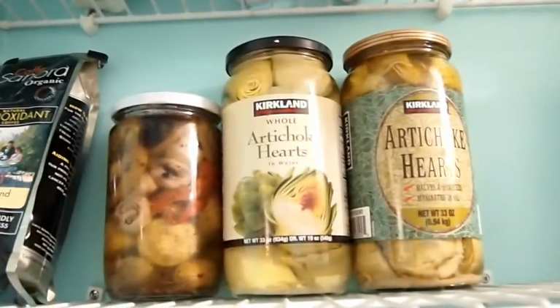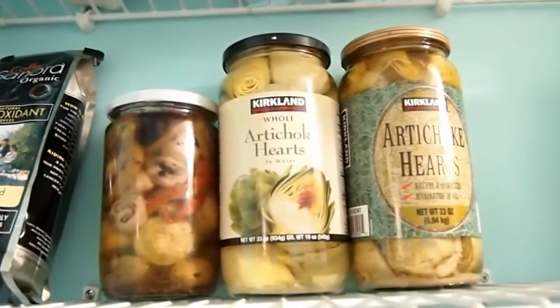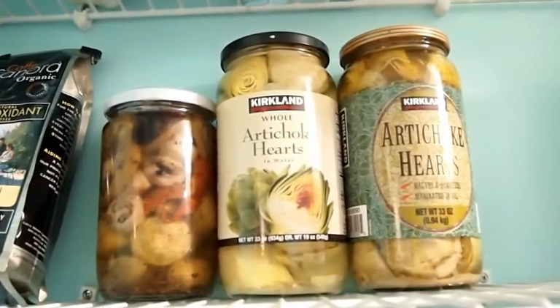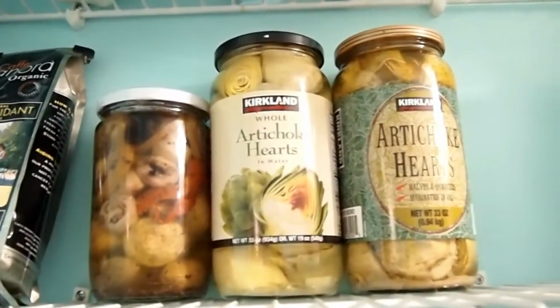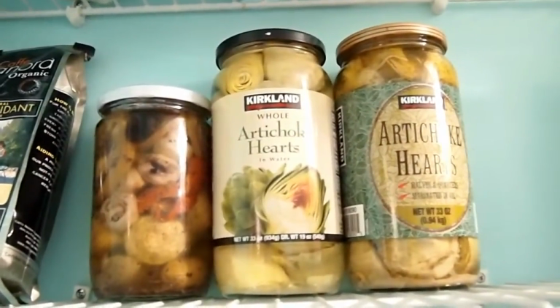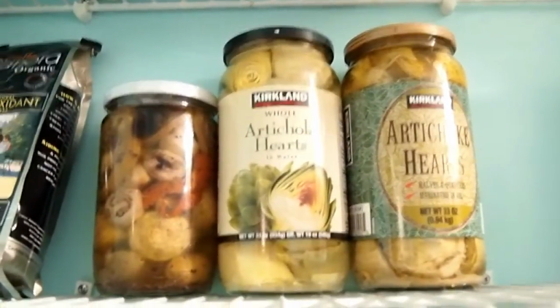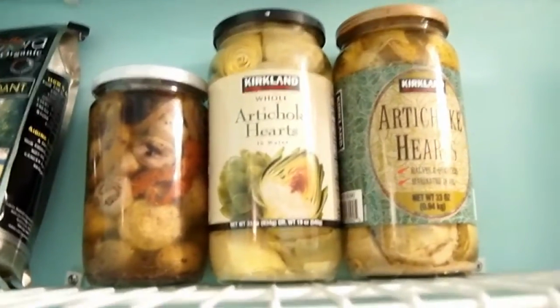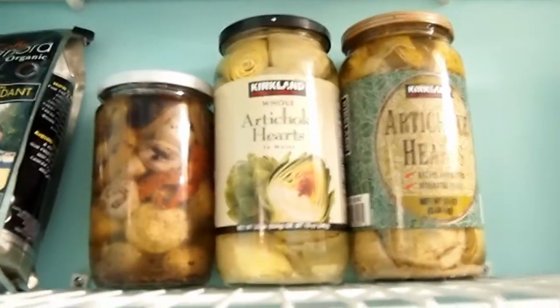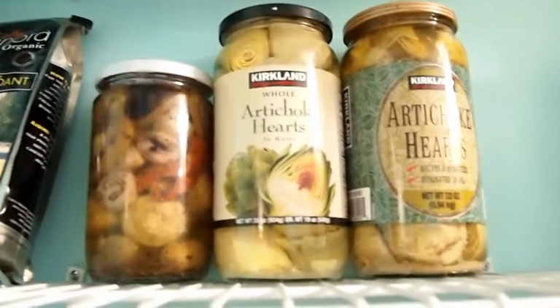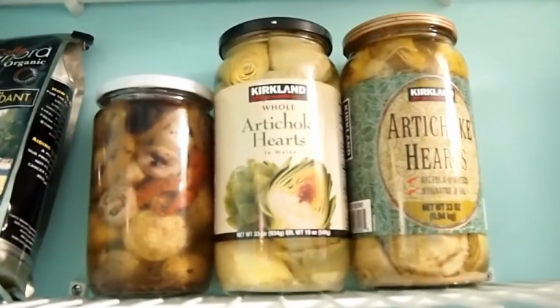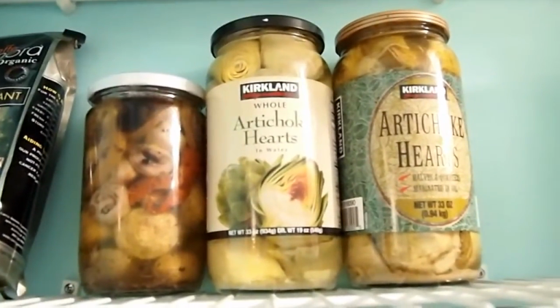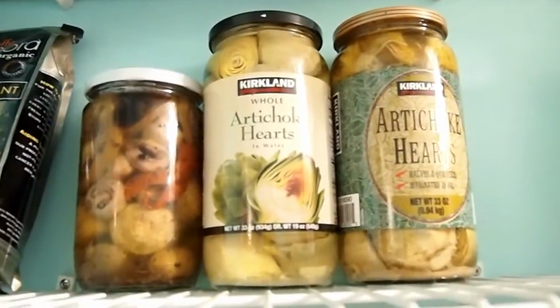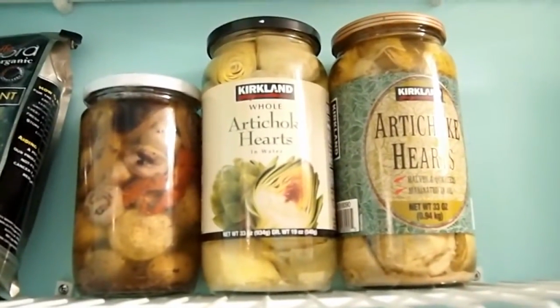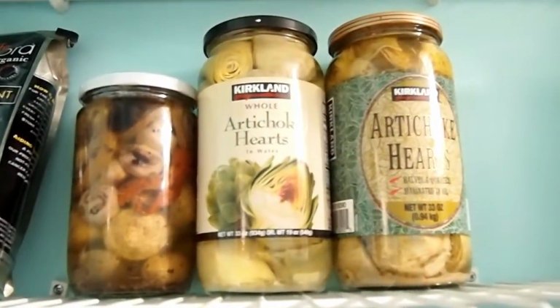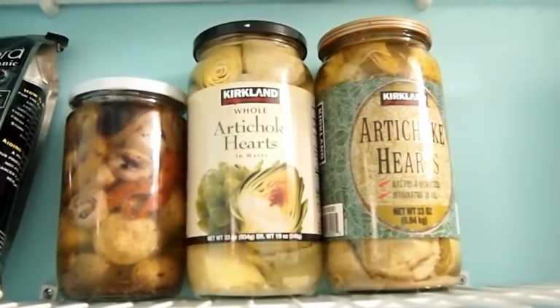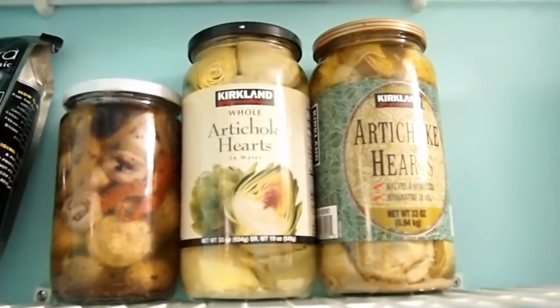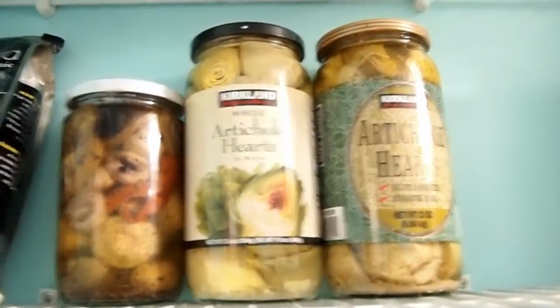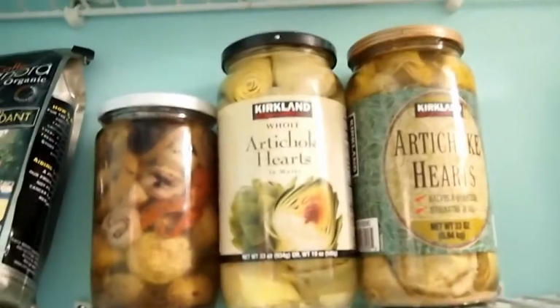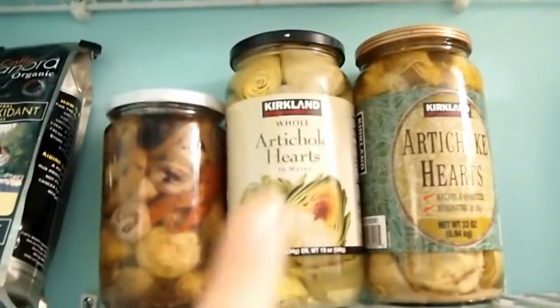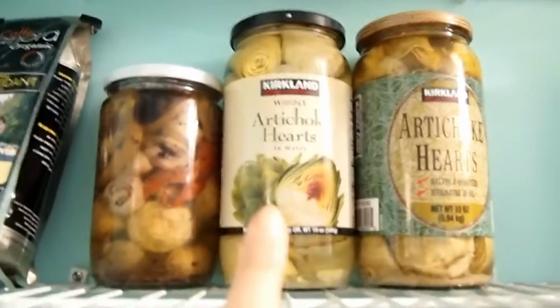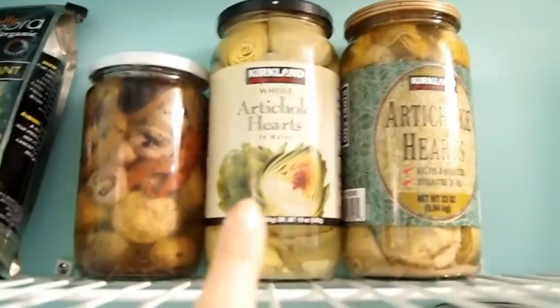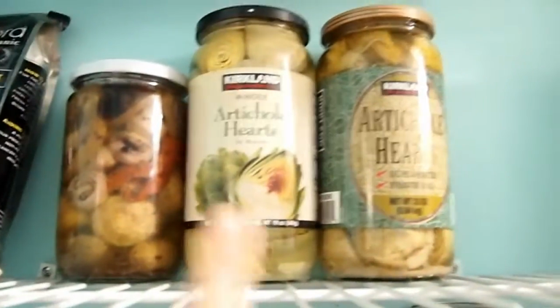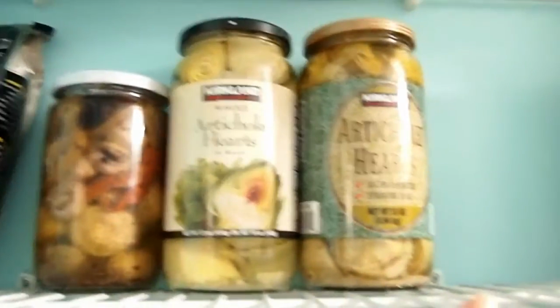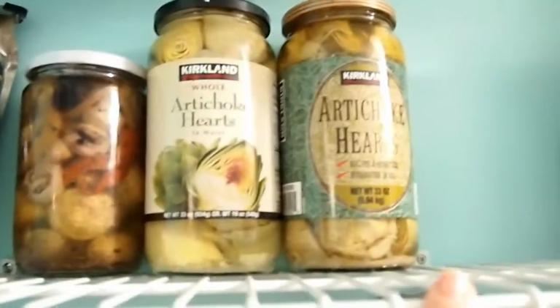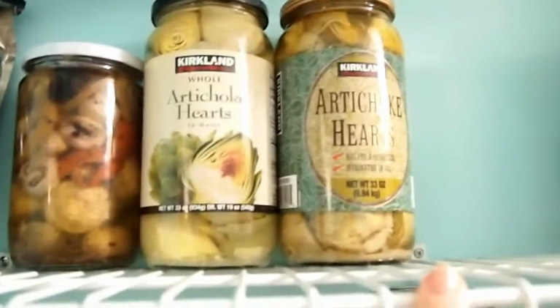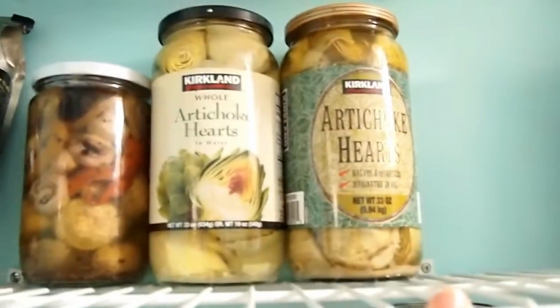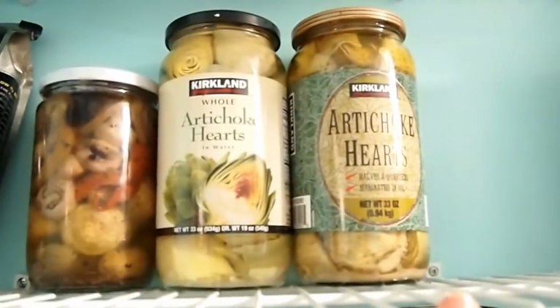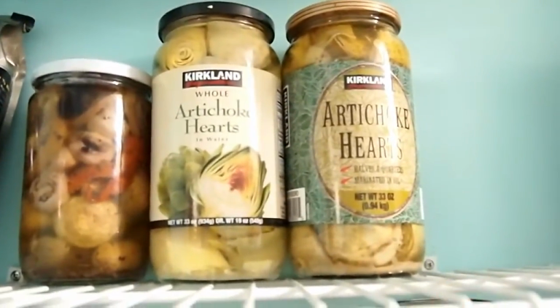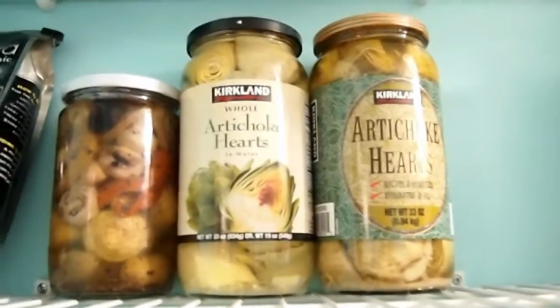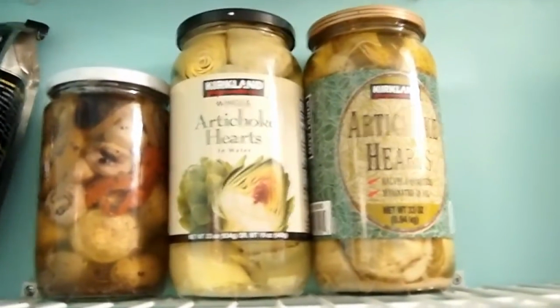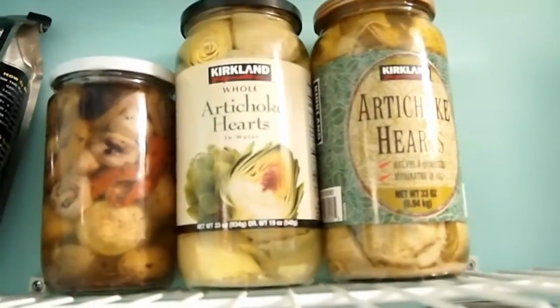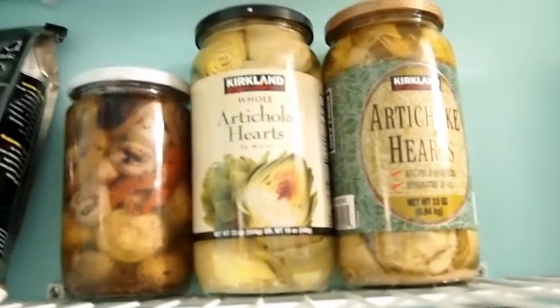And then here's just some pickled vegetables like artichoke hearts. I like to keep these — some are in water and some are marinated. I get both of these from Costco.